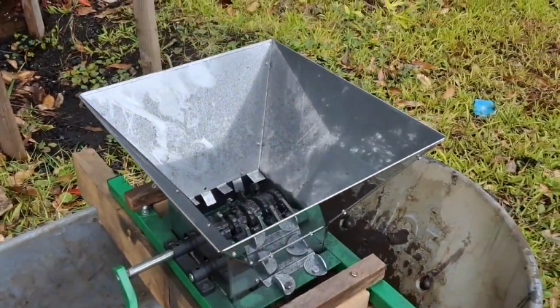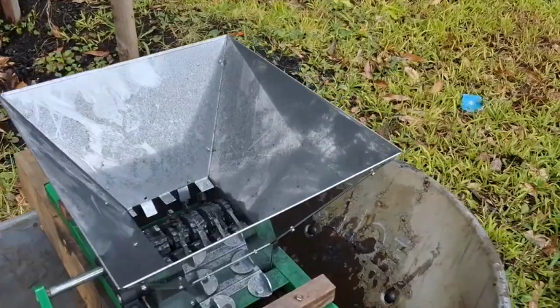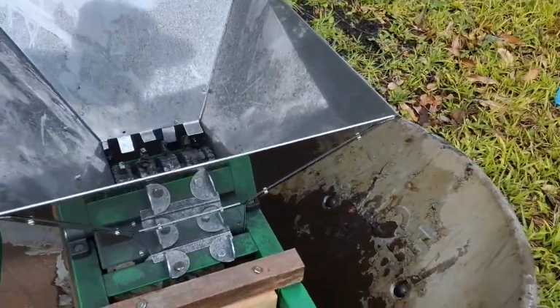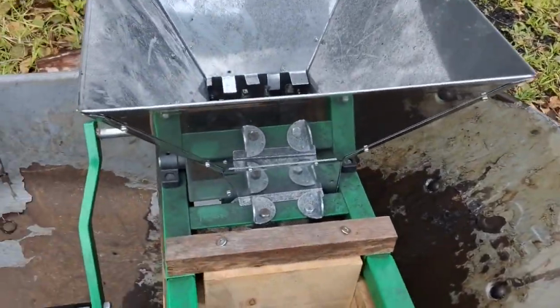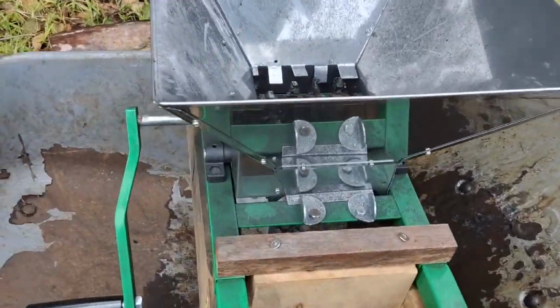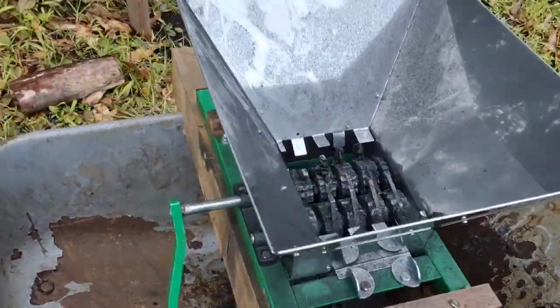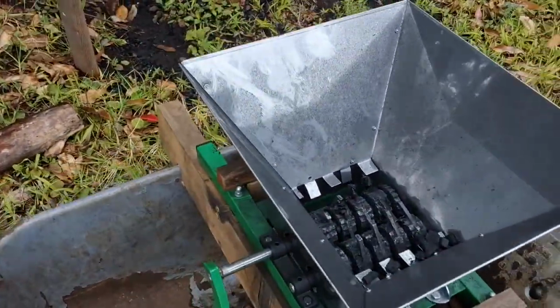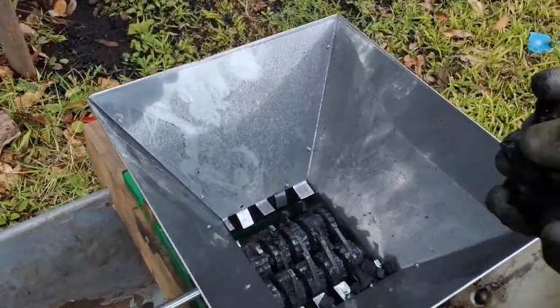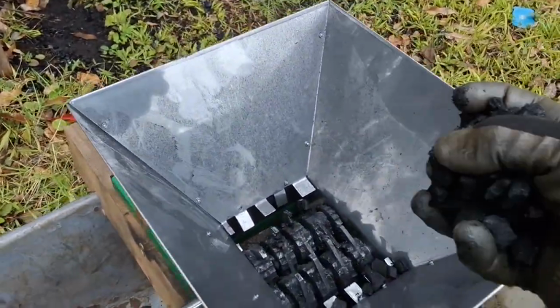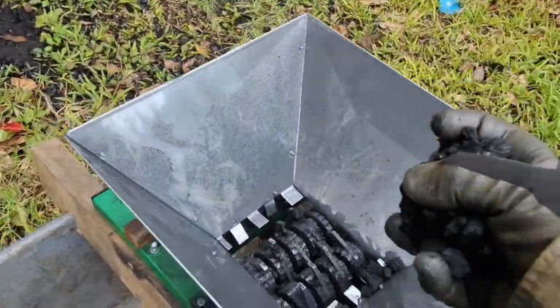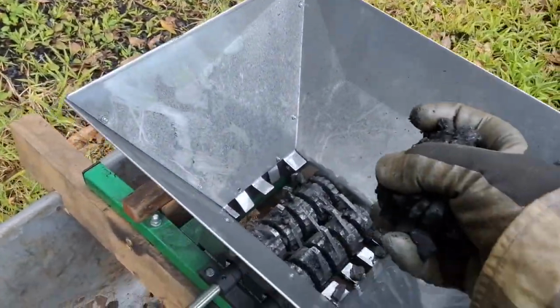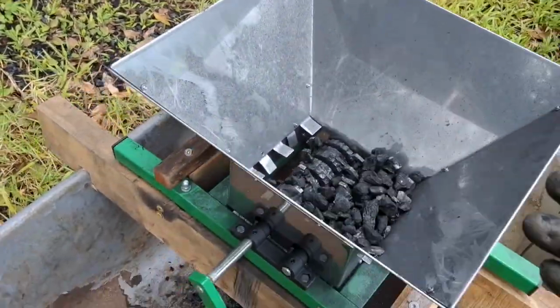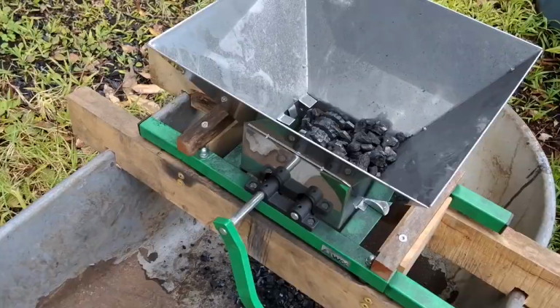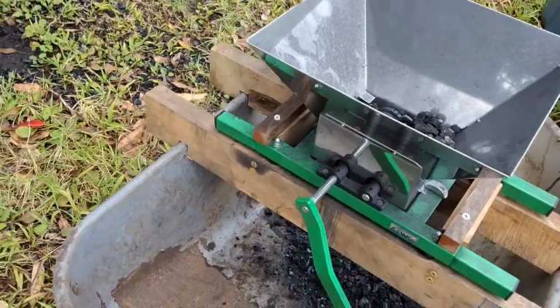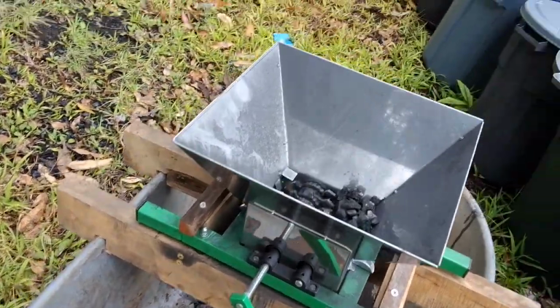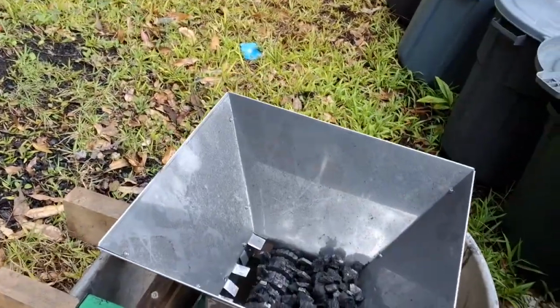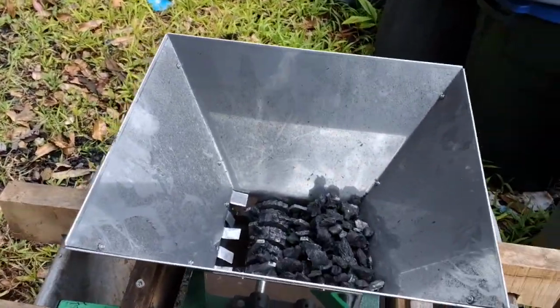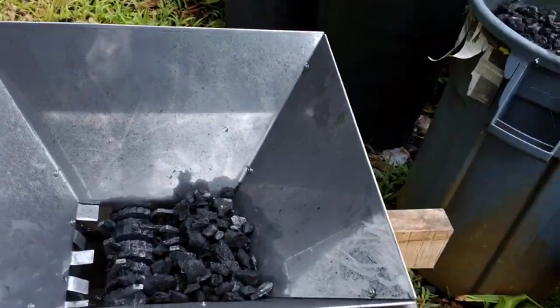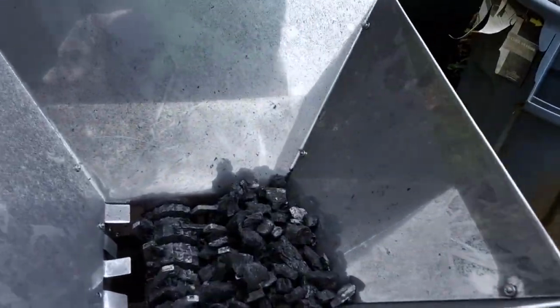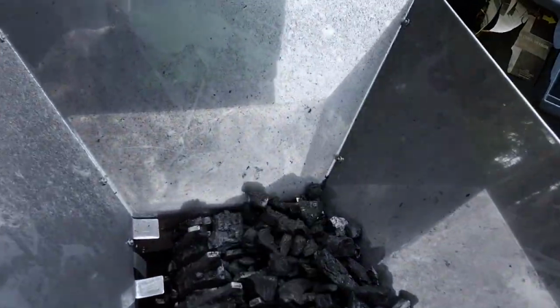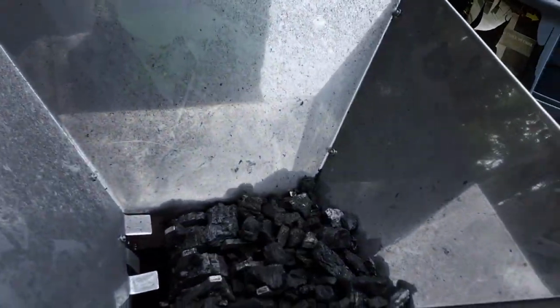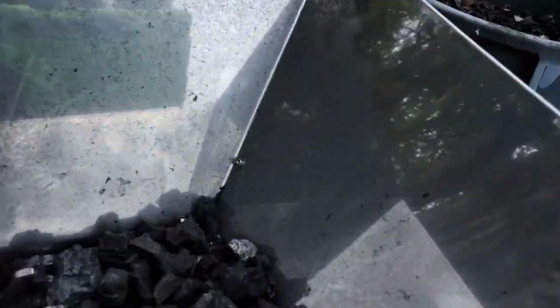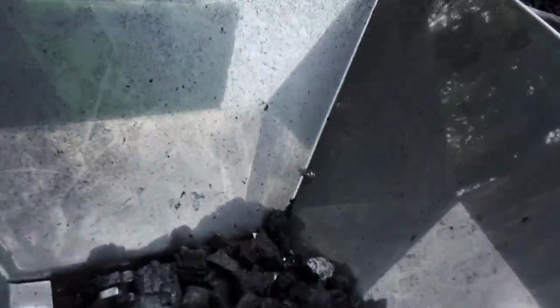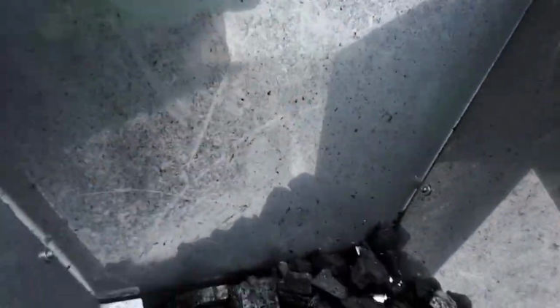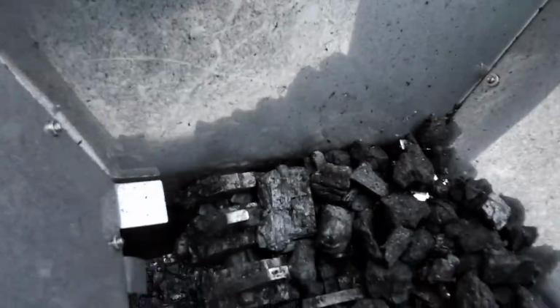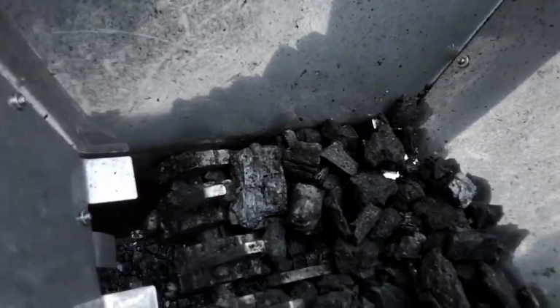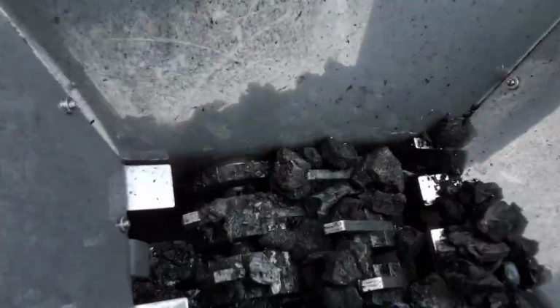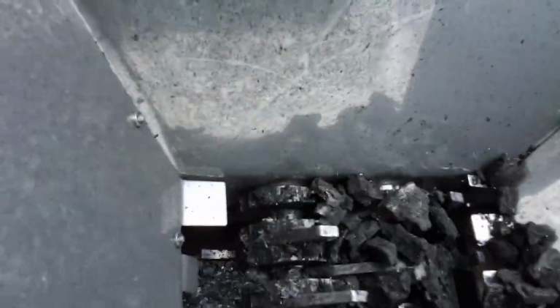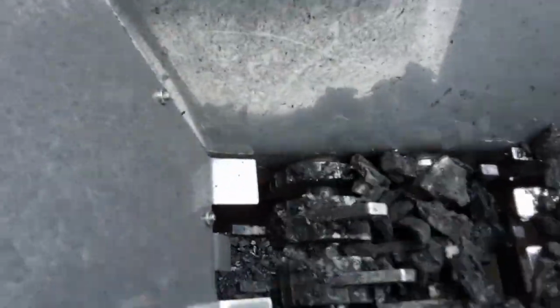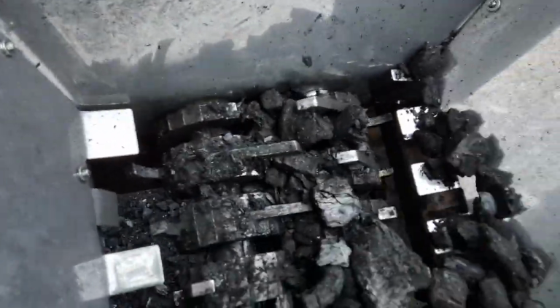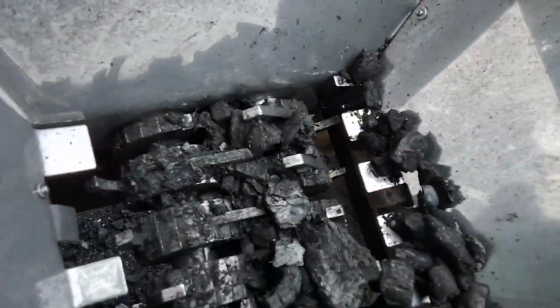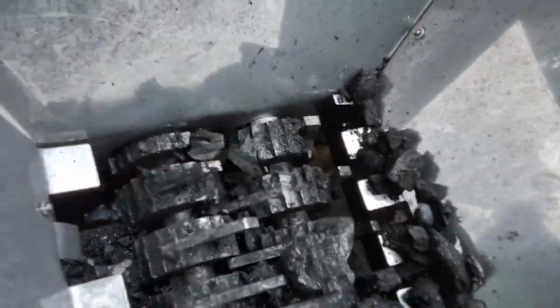I bought one, assembled it, then built a simple wooden frame to place it on my wheelbarrow. I was quite unsure whether the teeth would be strong enough, whether it would be too hard to use, whether it would break, or maybe not handle charcoal.